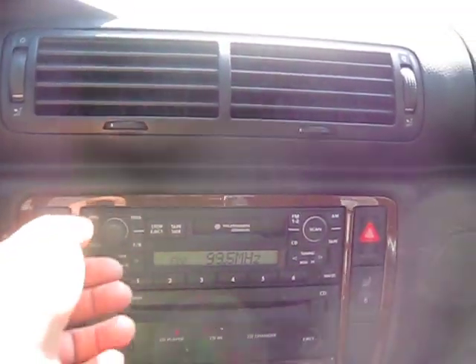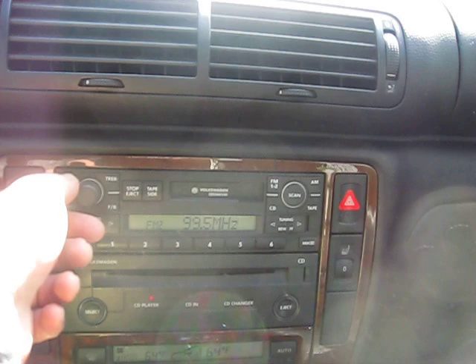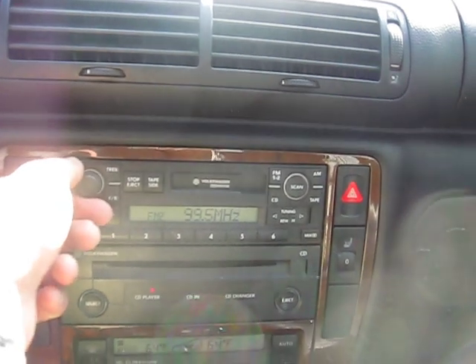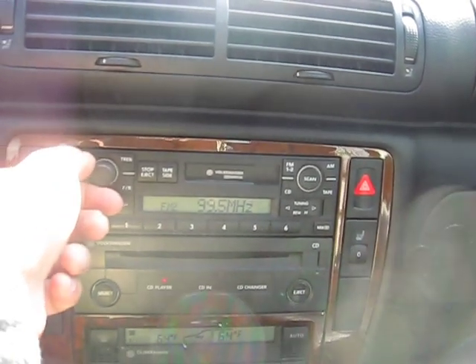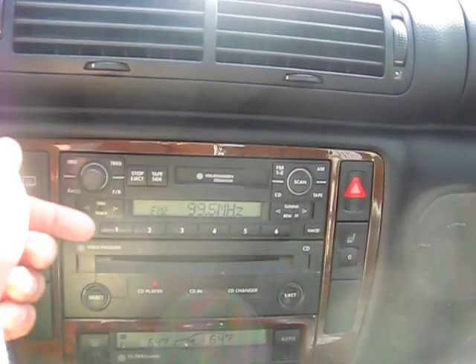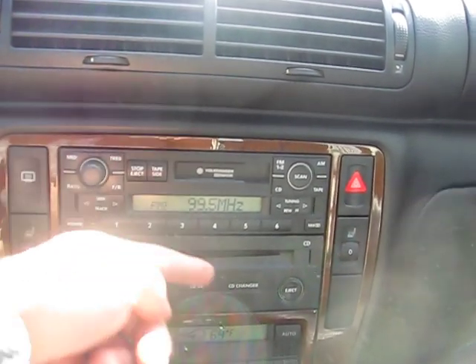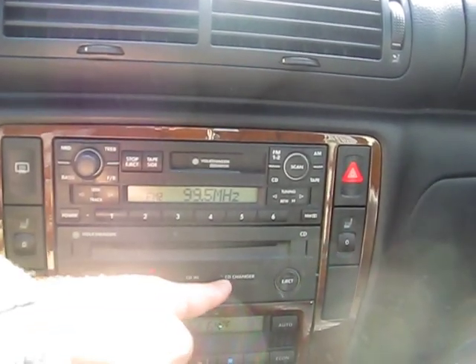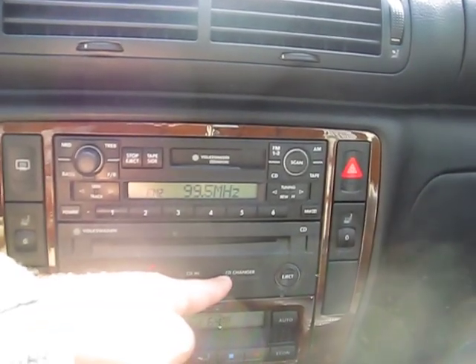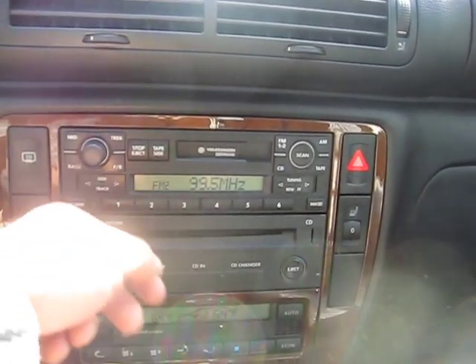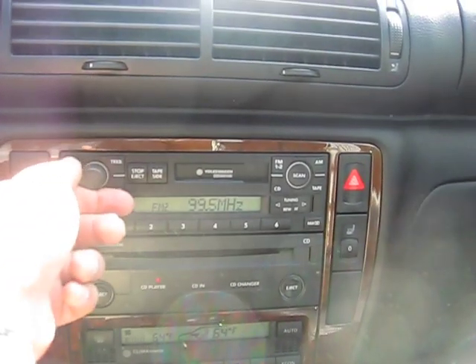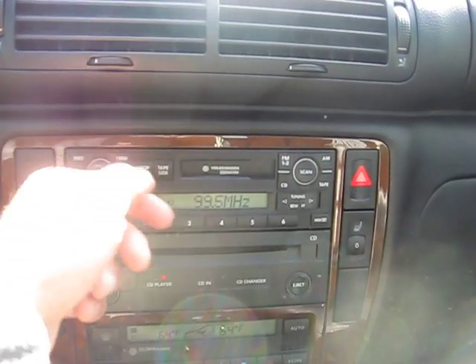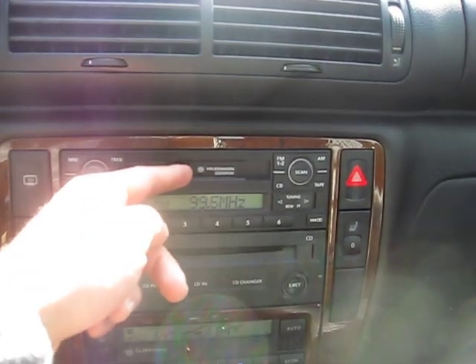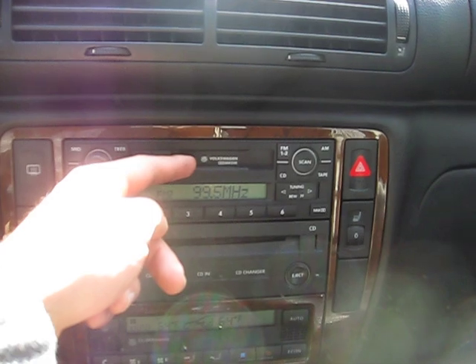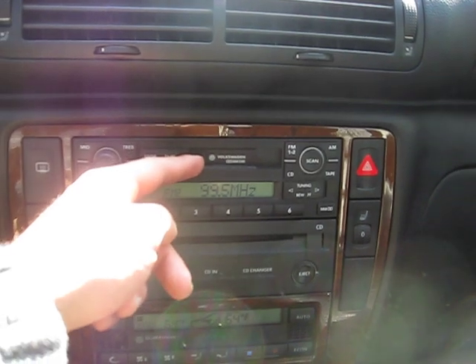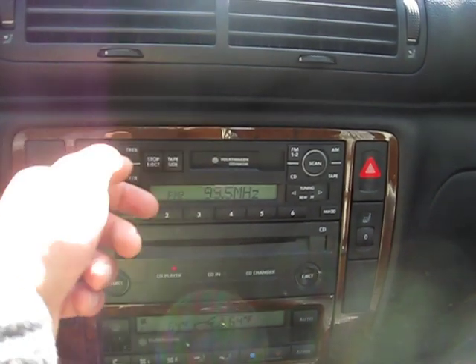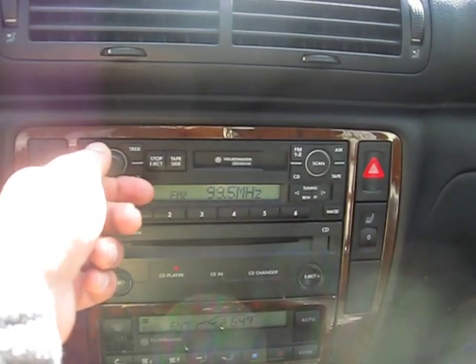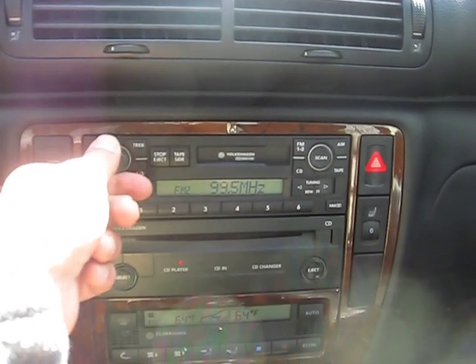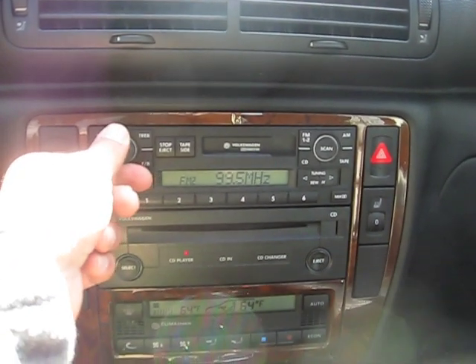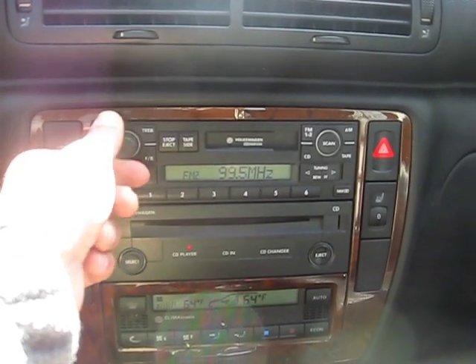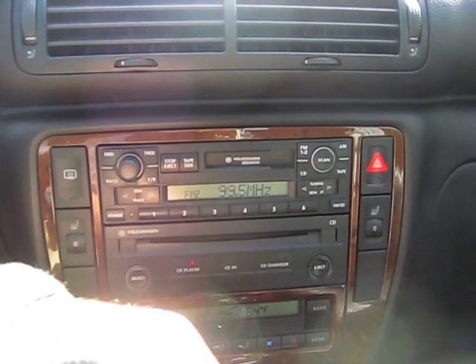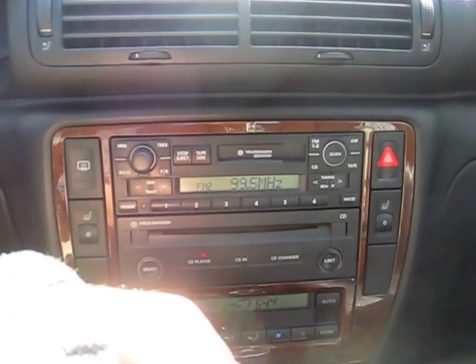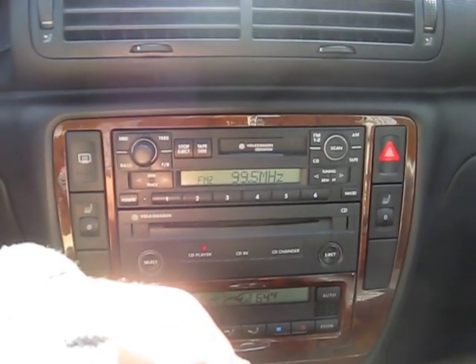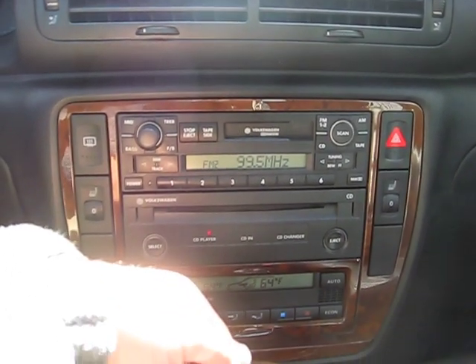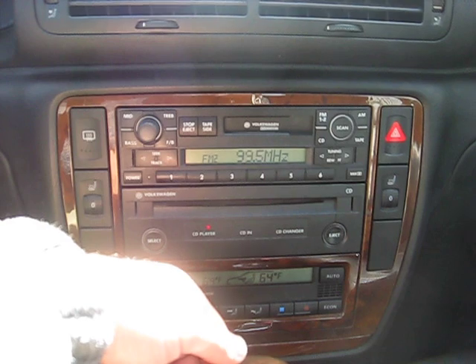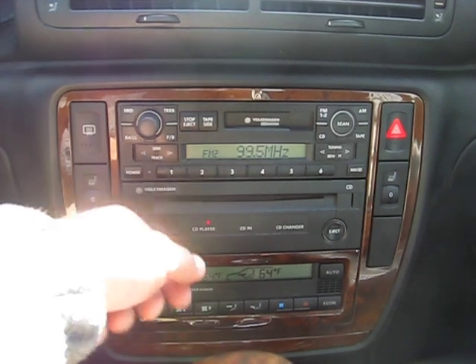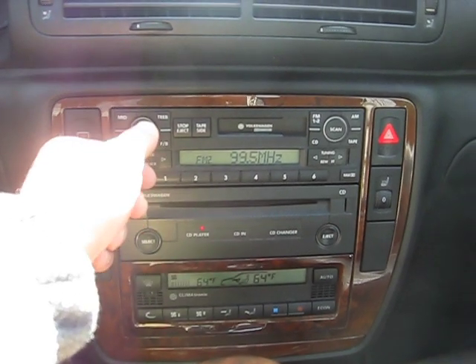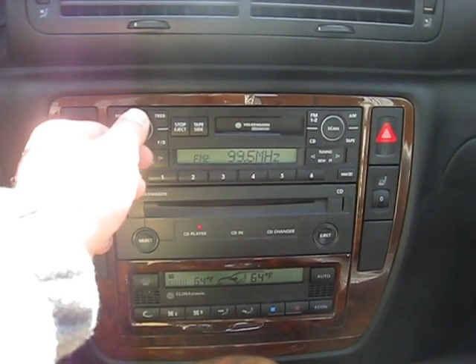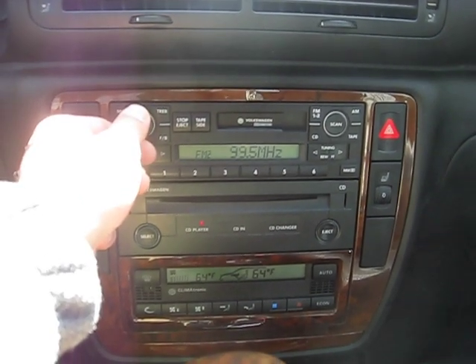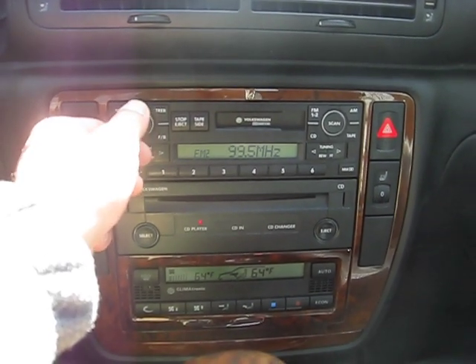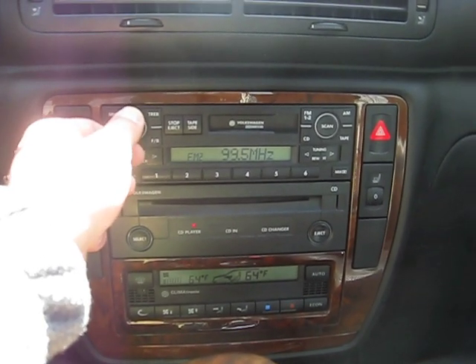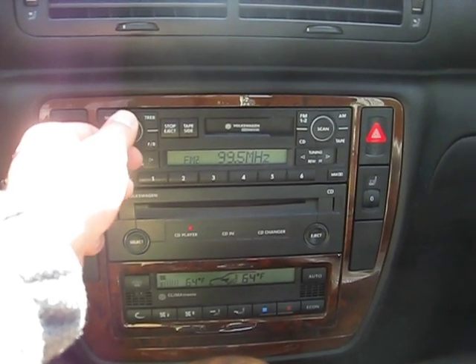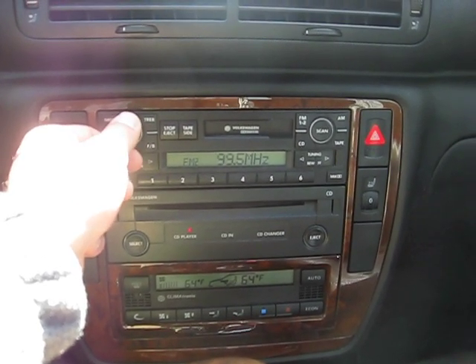It has a CD player and in-dash CD changer, as well as a tape deck. The stereo sounds very nice.